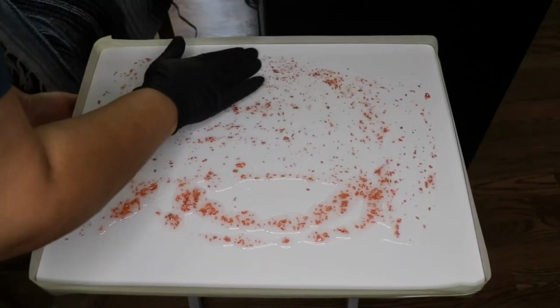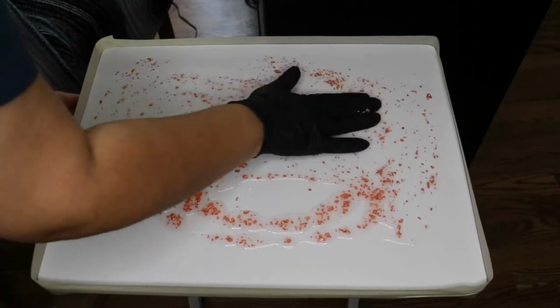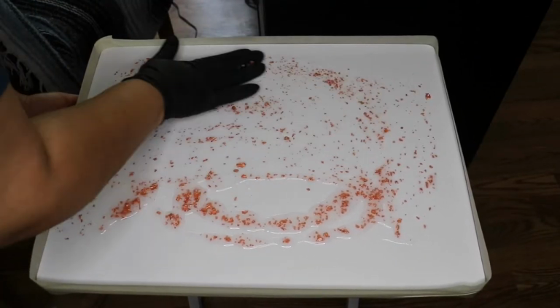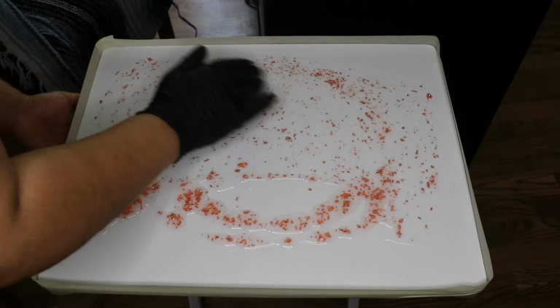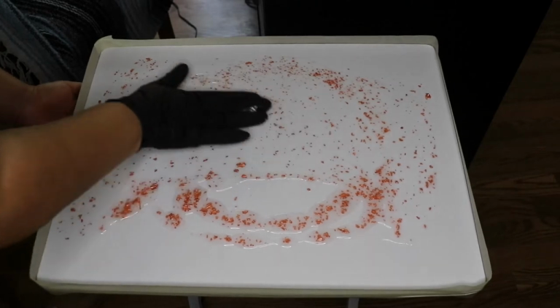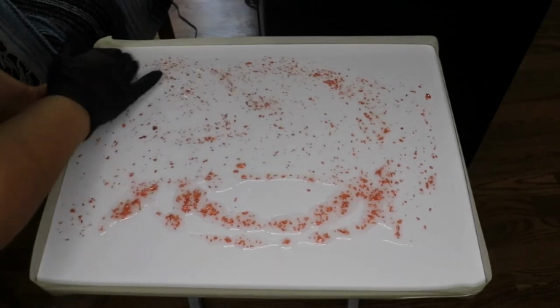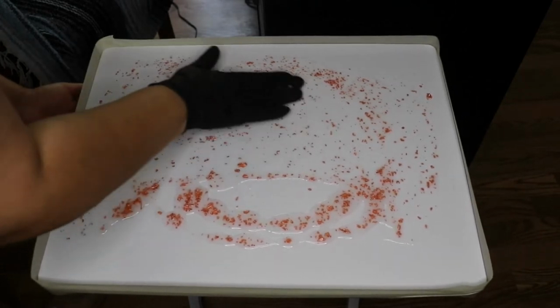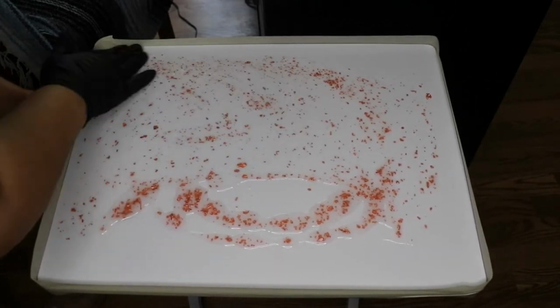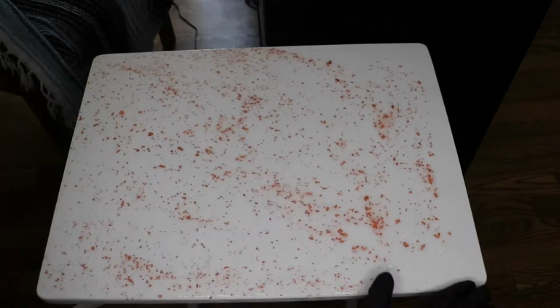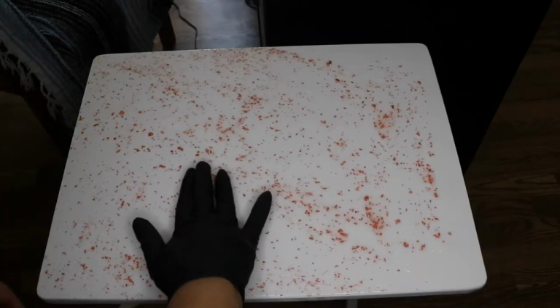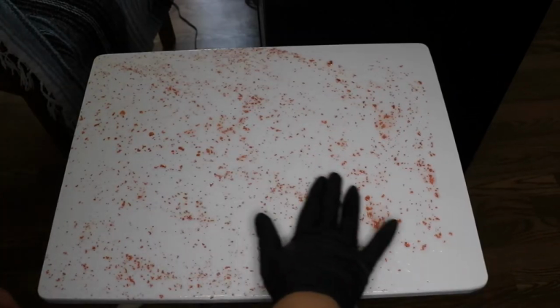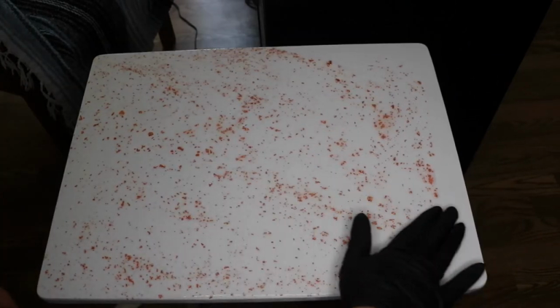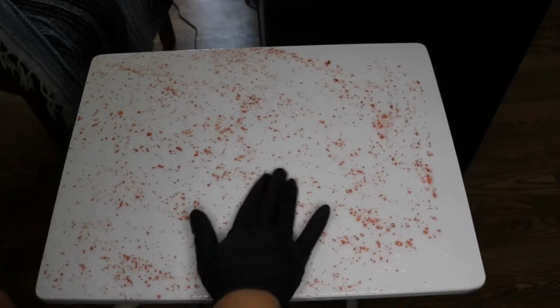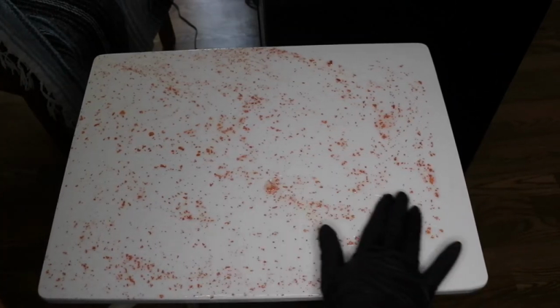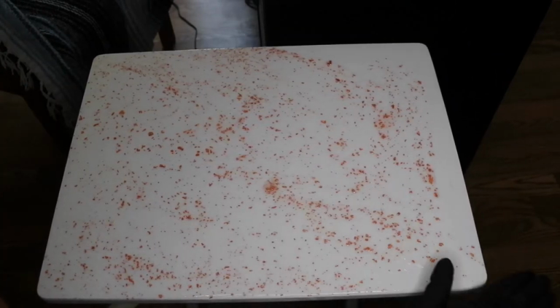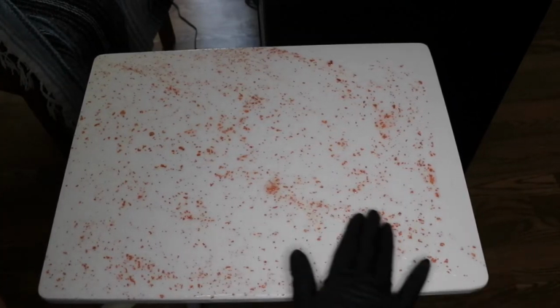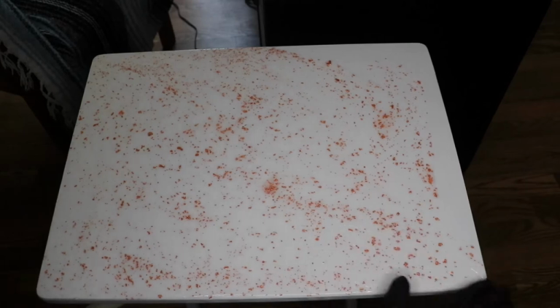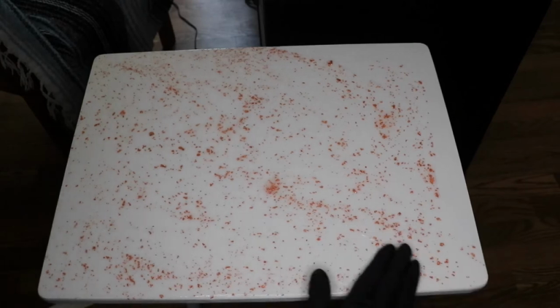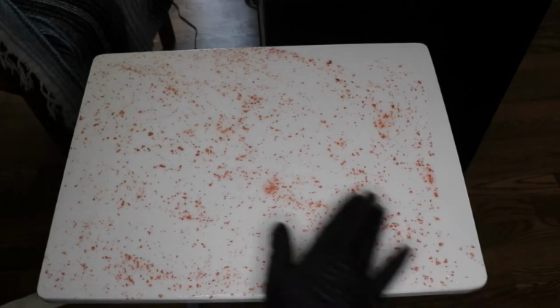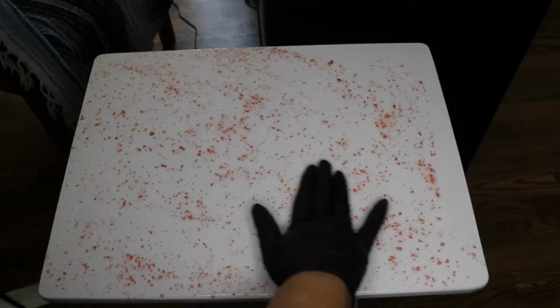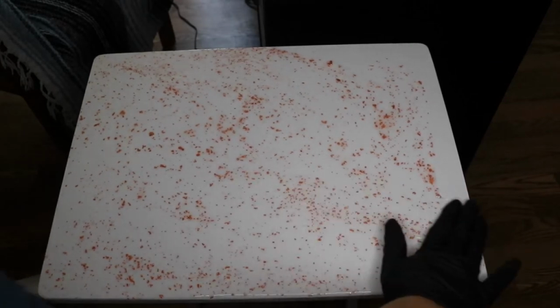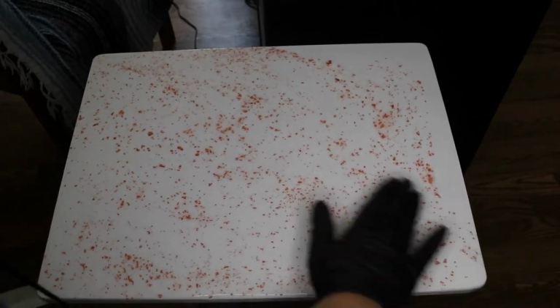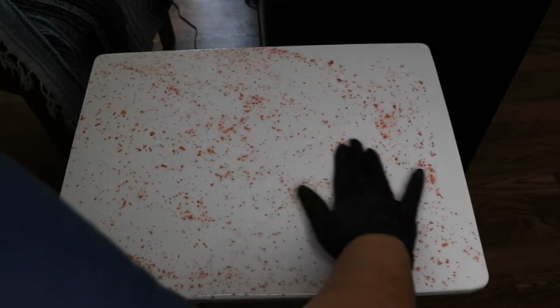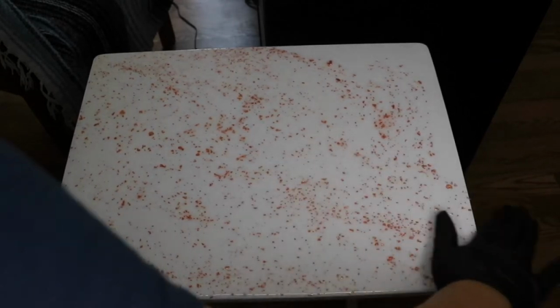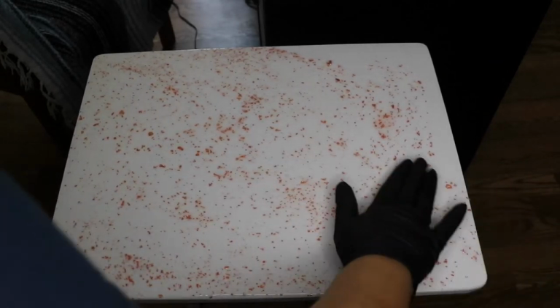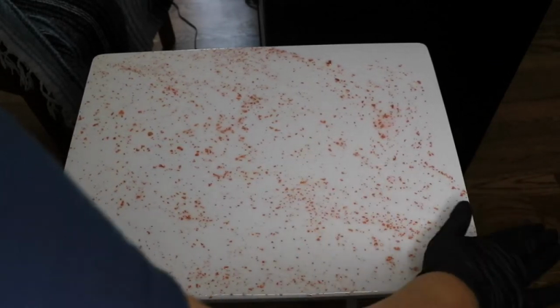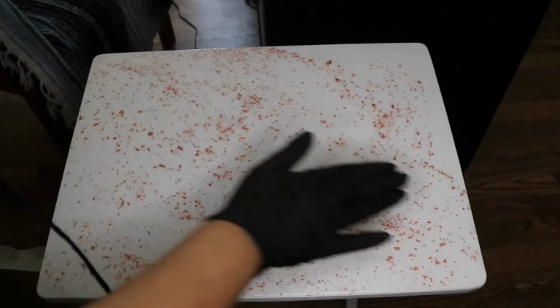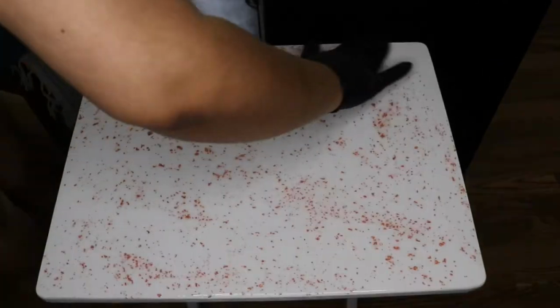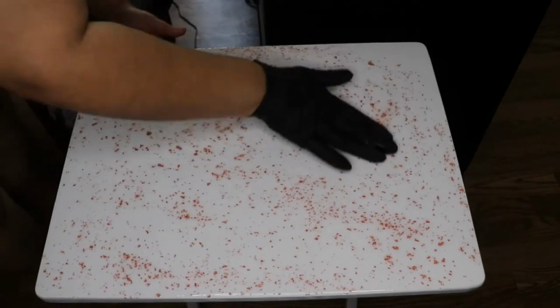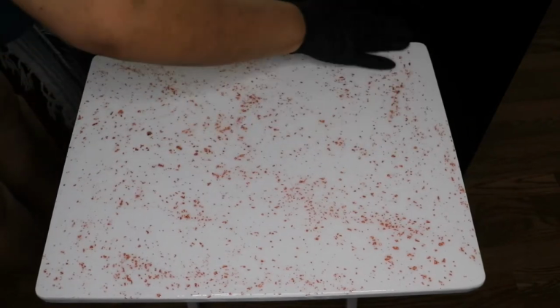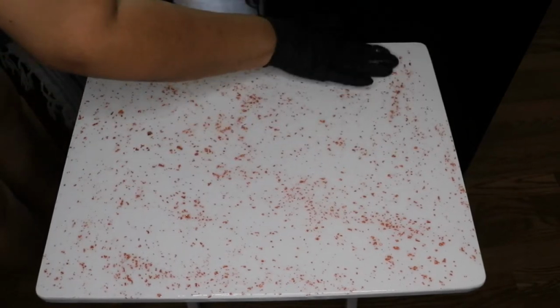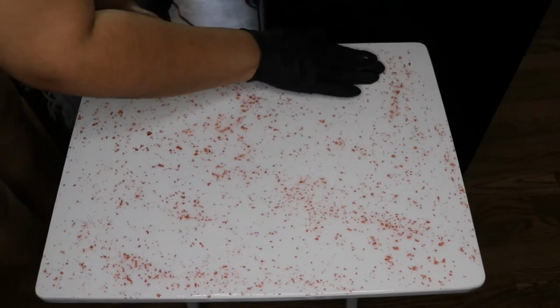Once that's mixed, I spread it over the entire surface using a gloved hand. I removed the tape border because it was not necessary at this point — the resin was so thin that it wasn't going to spill over the edge.